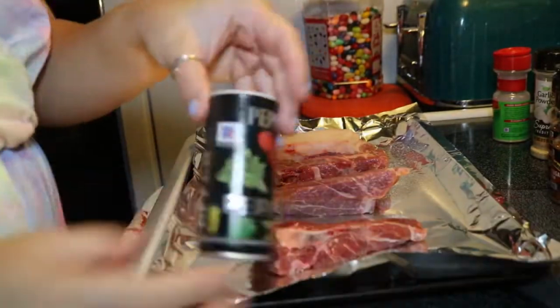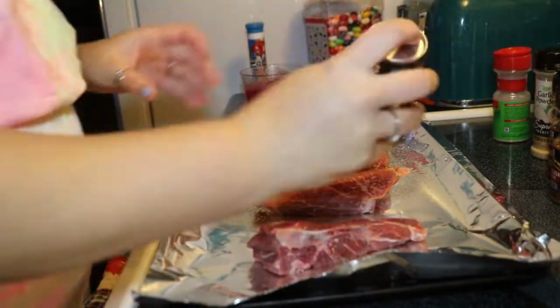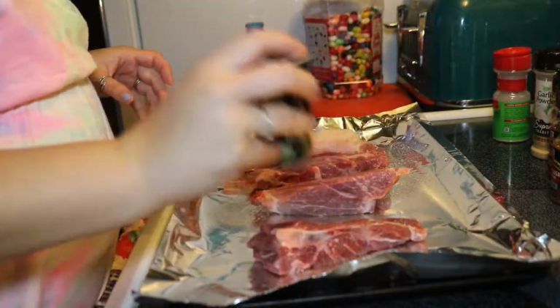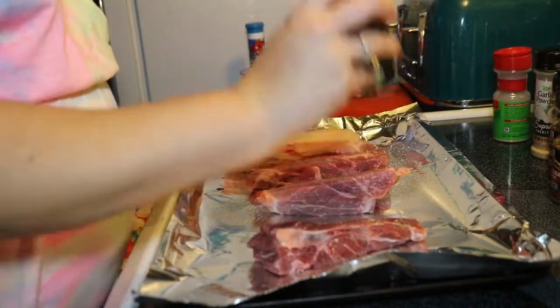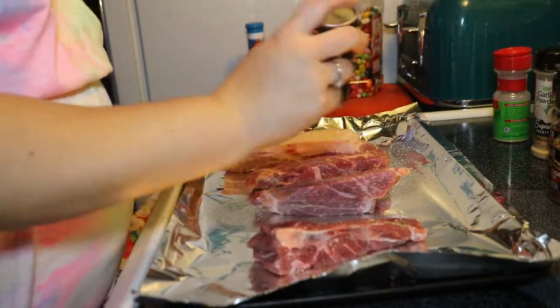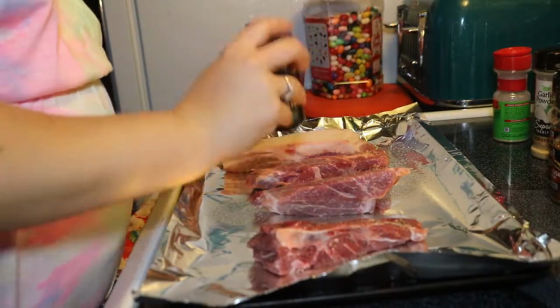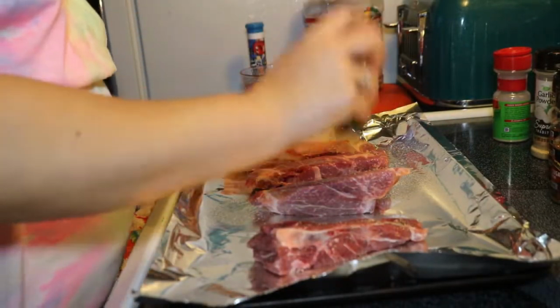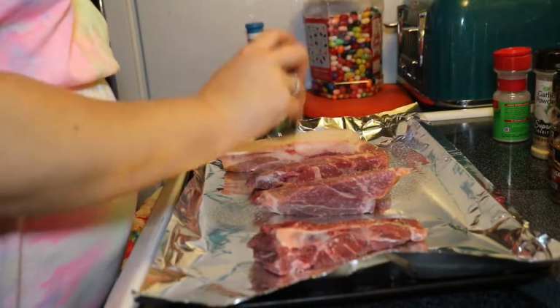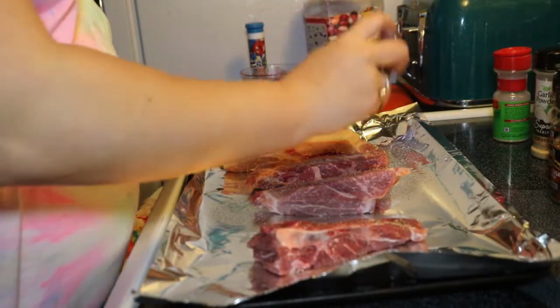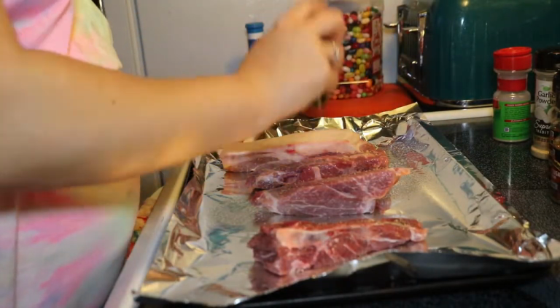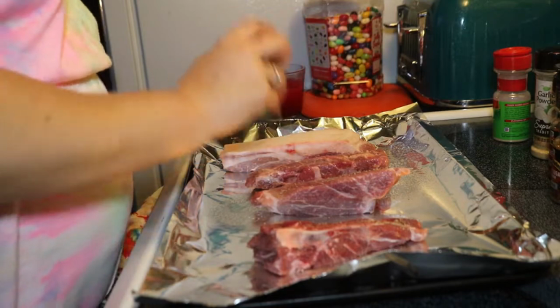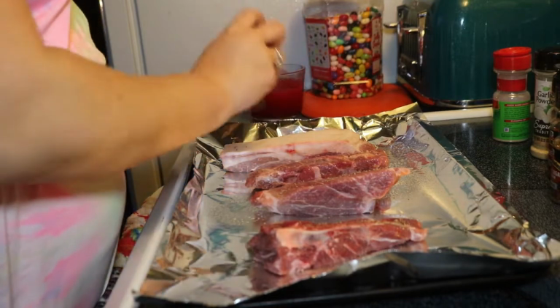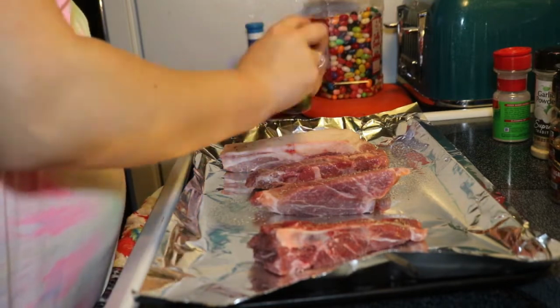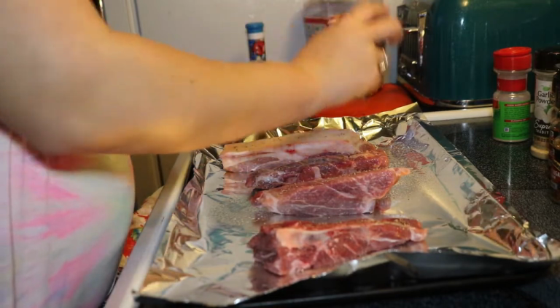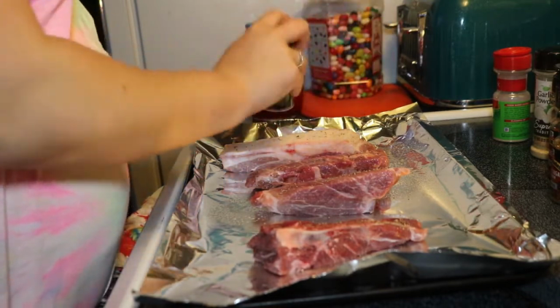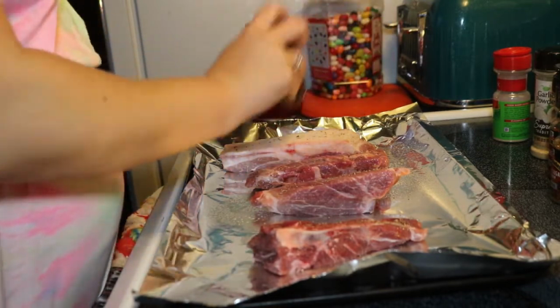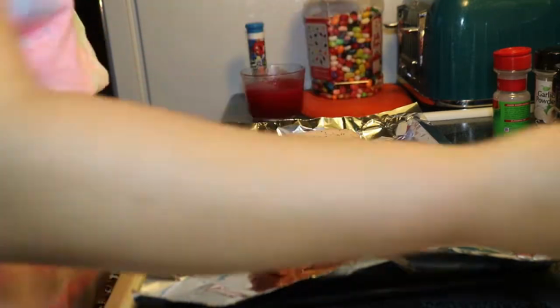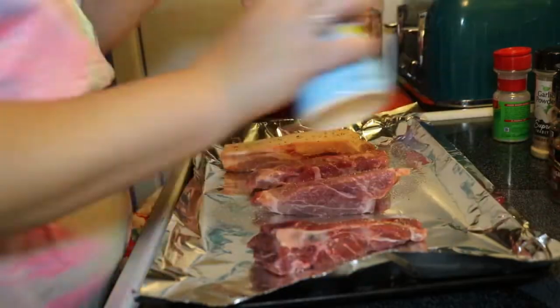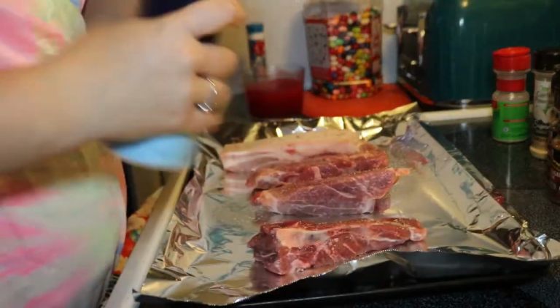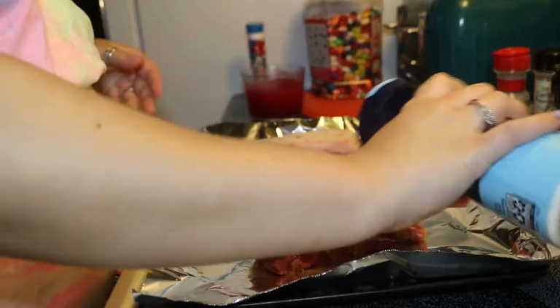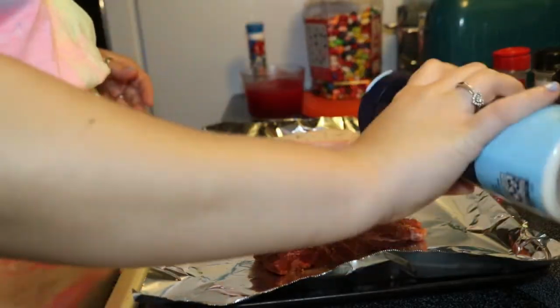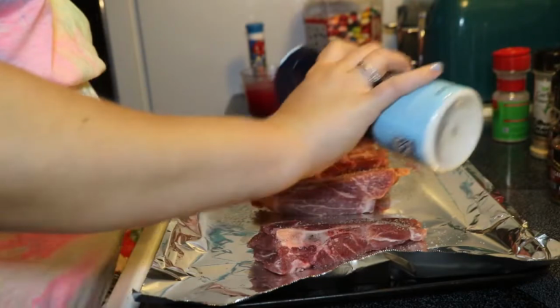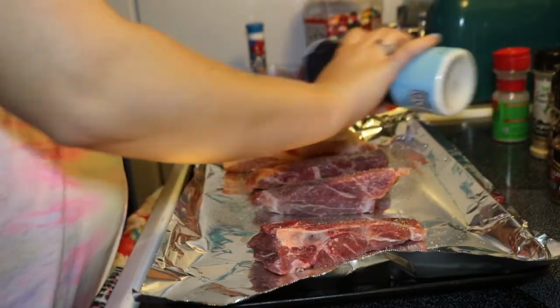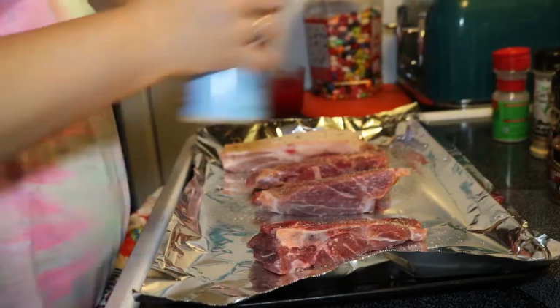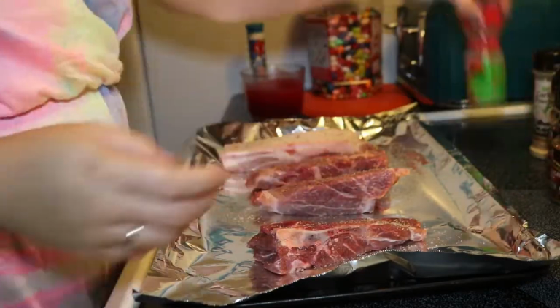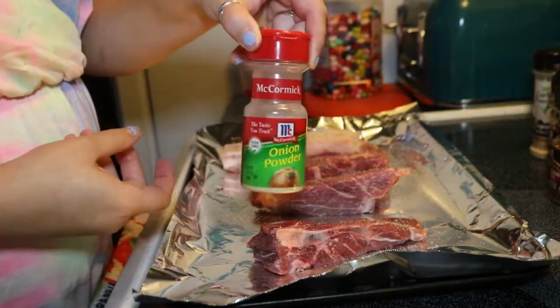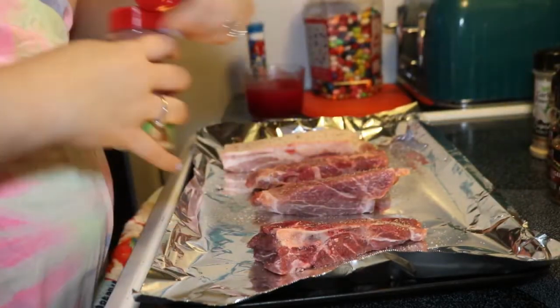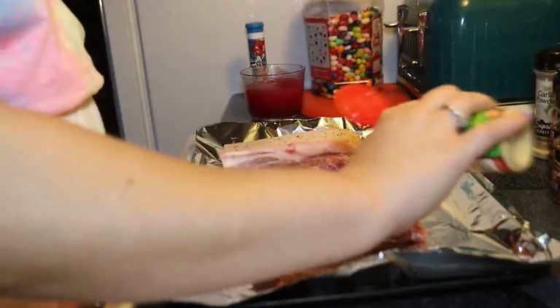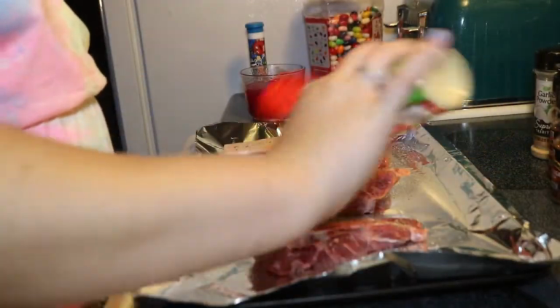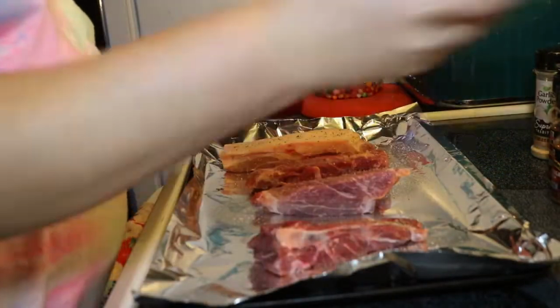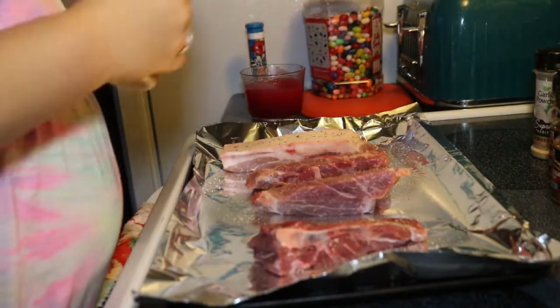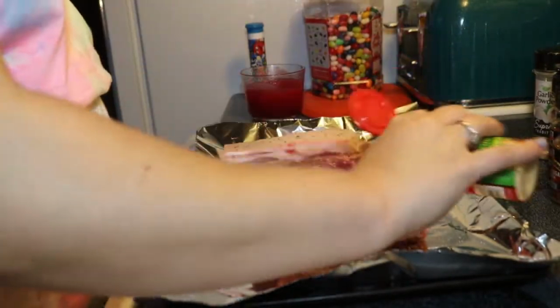So for this first meal, I'm just making some country style ribs and I'm just going ahead and seasoning them. I'm doing salt and pepper along with garlic powder, onion powder, and then some barbecue seasoning. I'm going to just kind of pat that down on both sides.